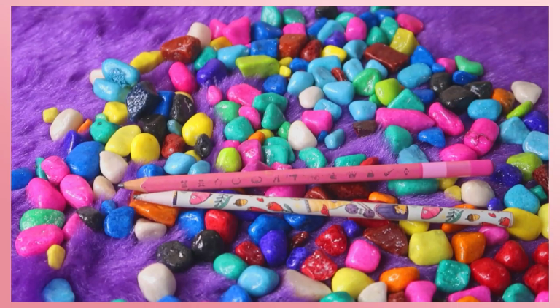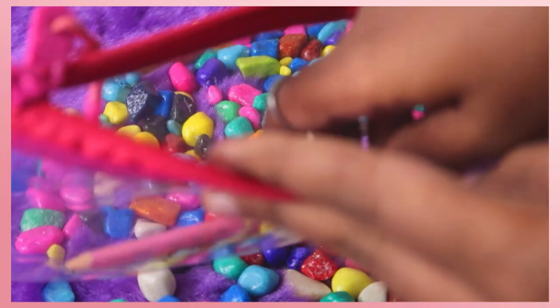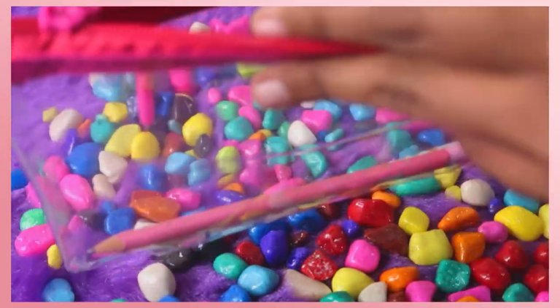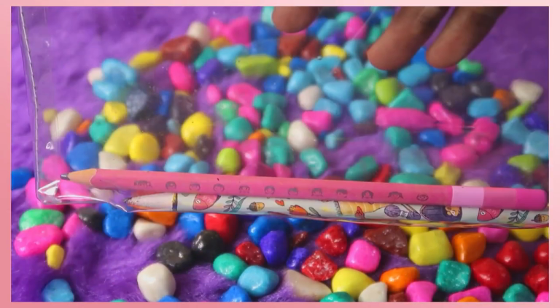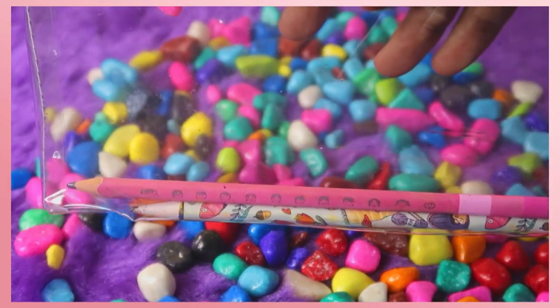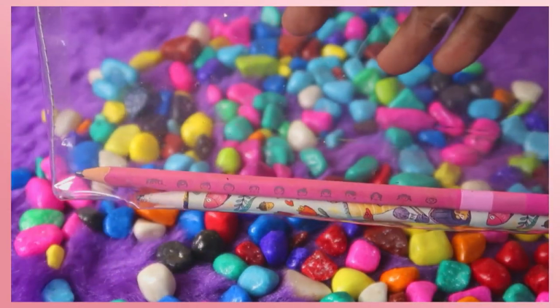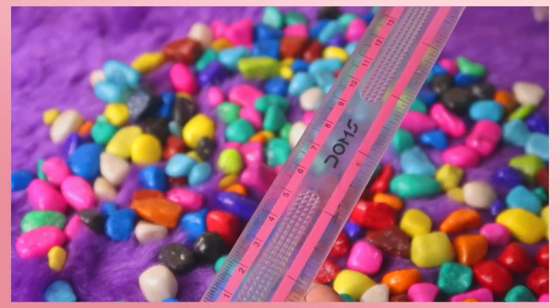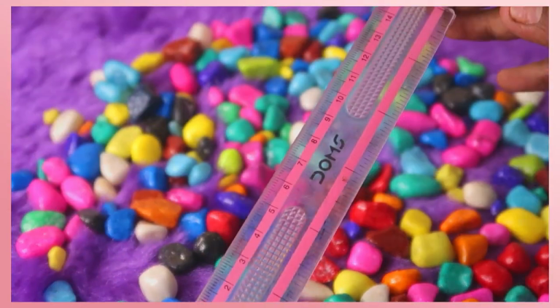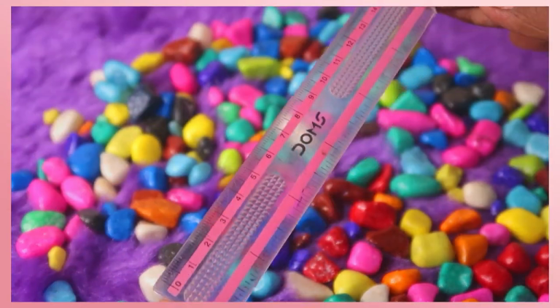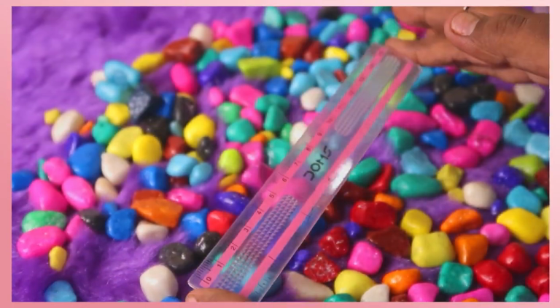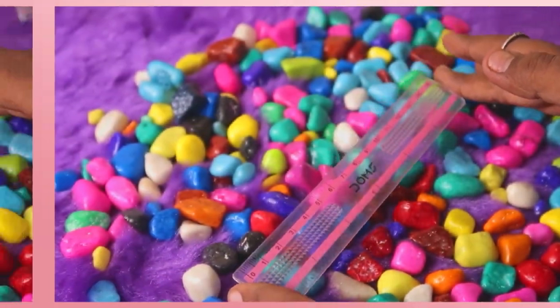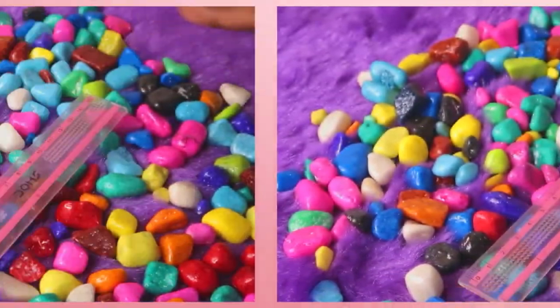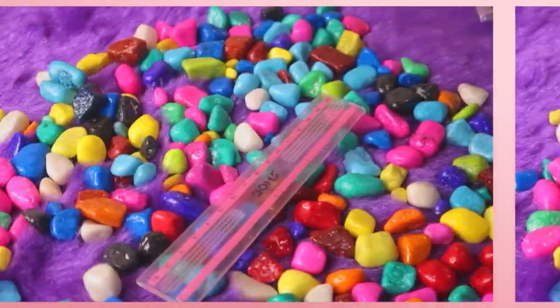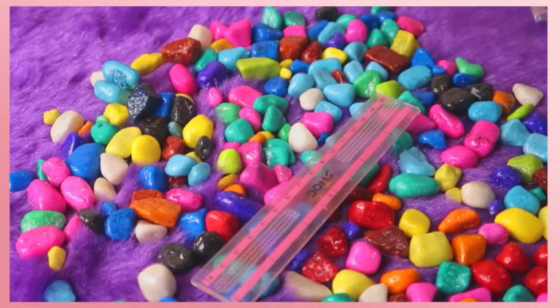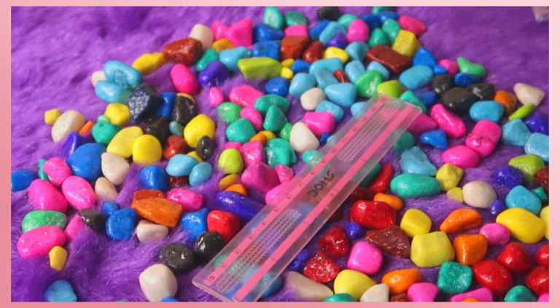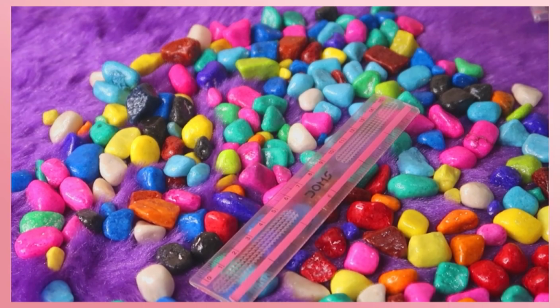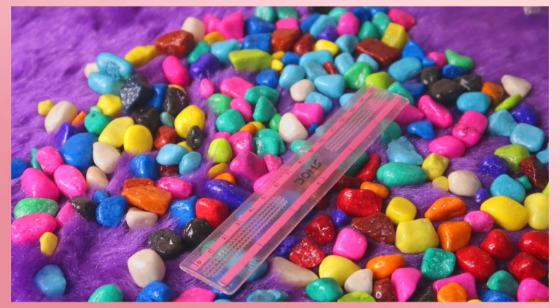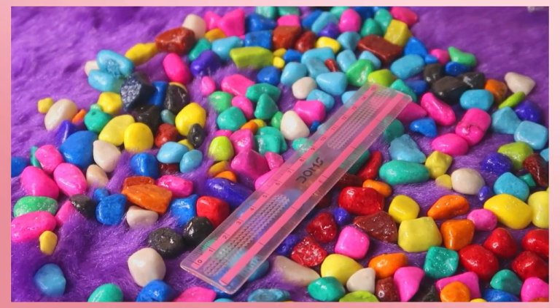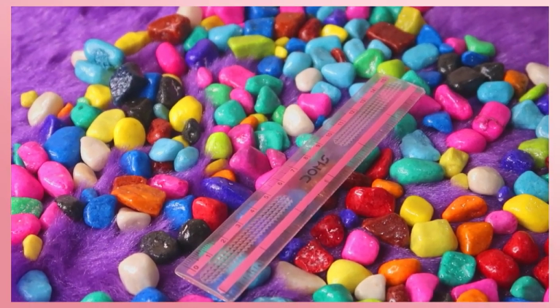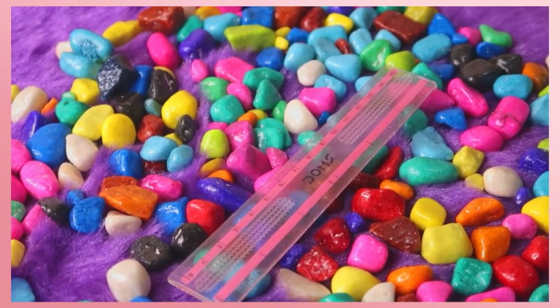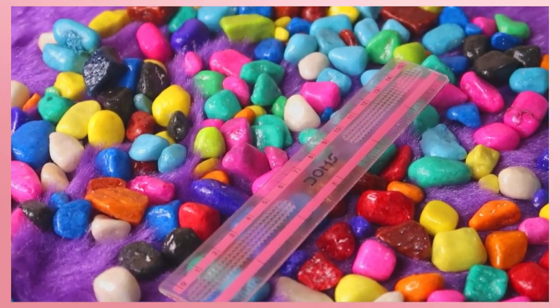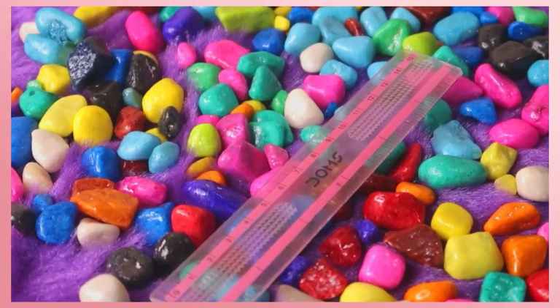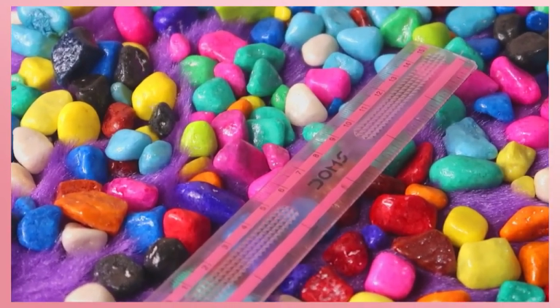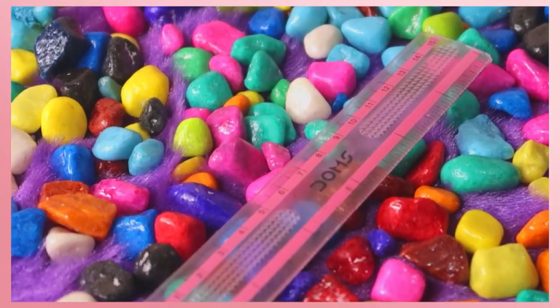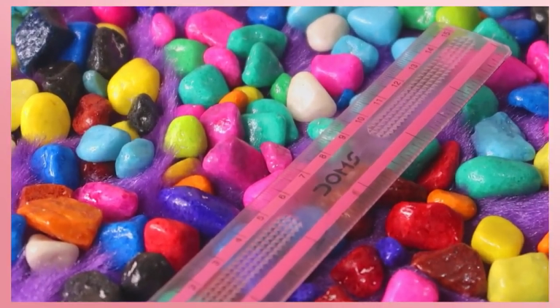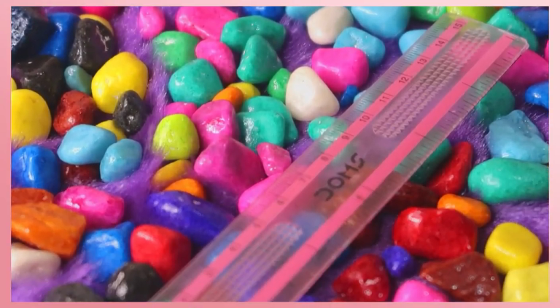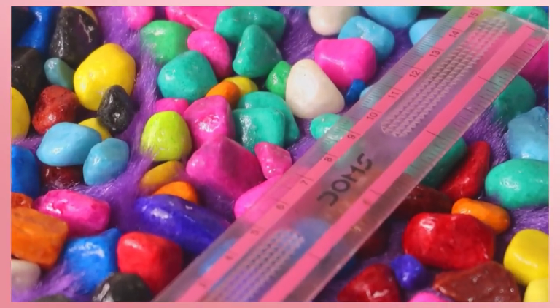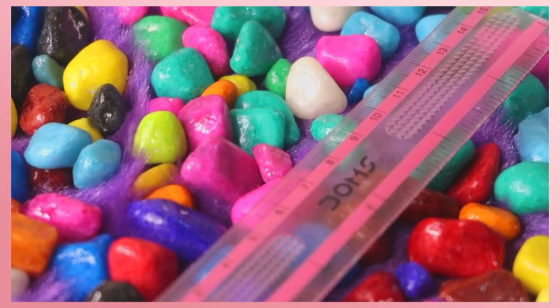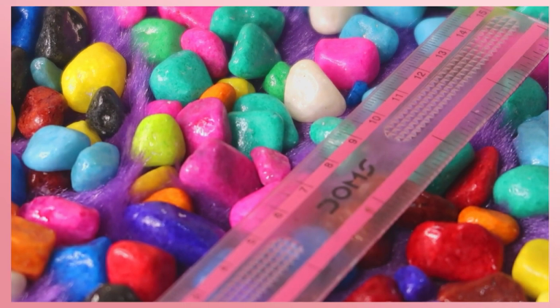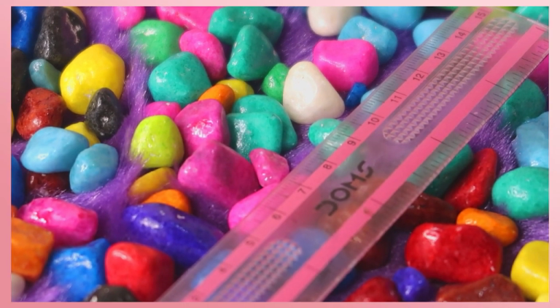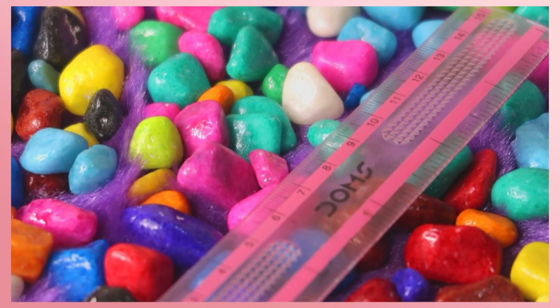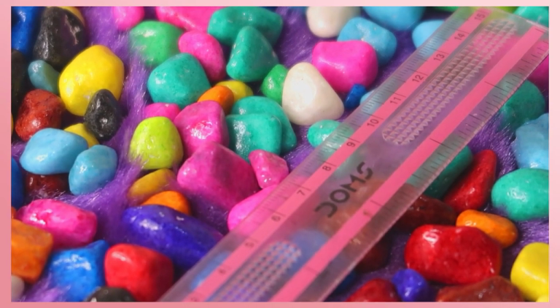You can use a pen and, on the safer side, a scale. This scale is from Dom's — the Daddy's Little Princess collection. I am currently using a pencil as well.